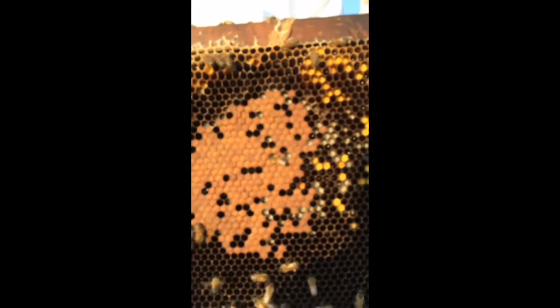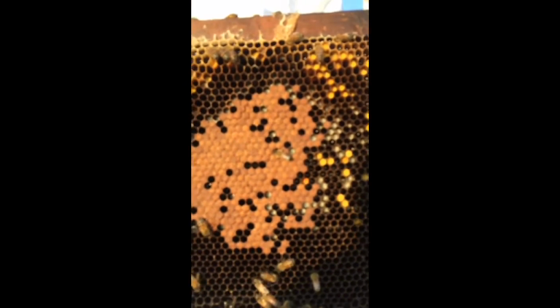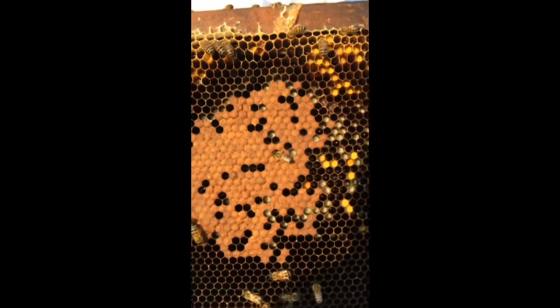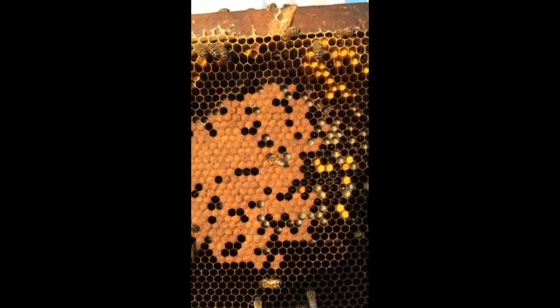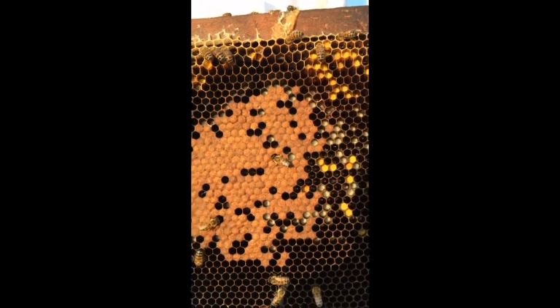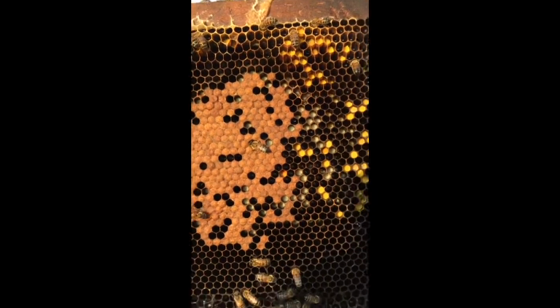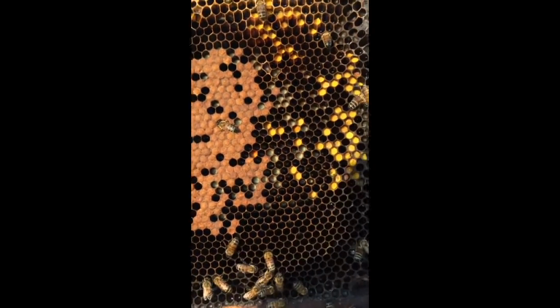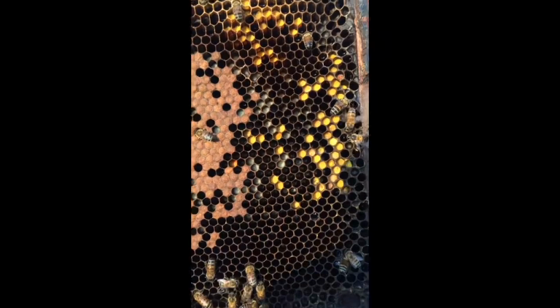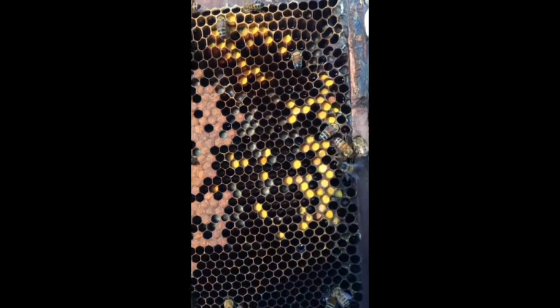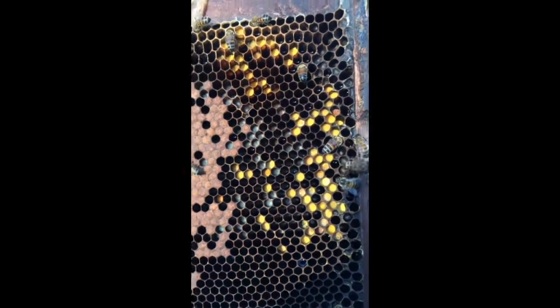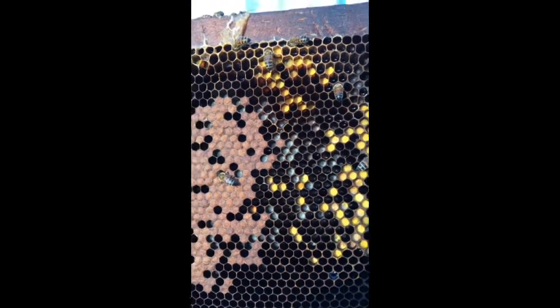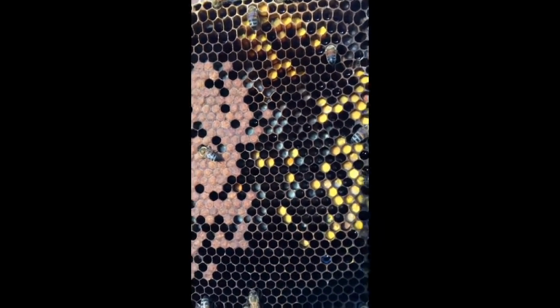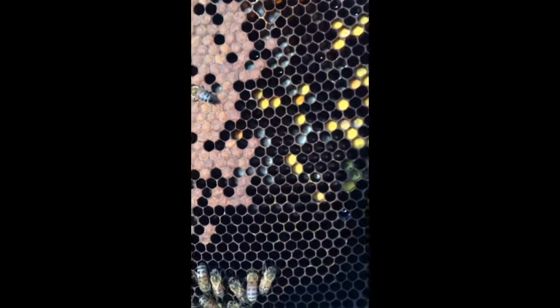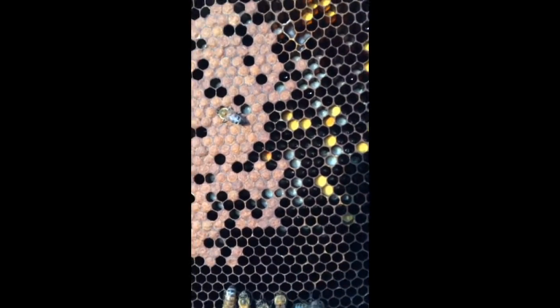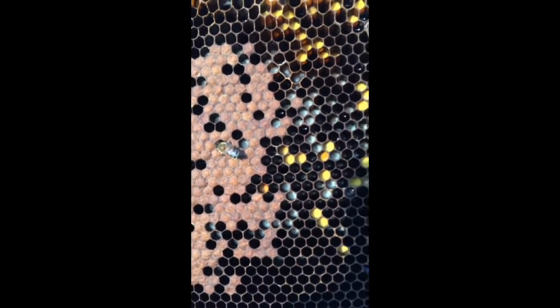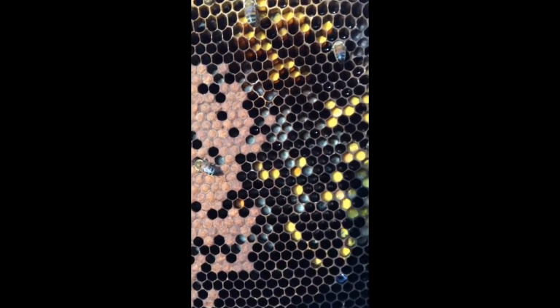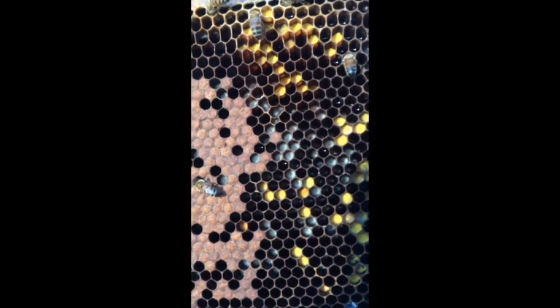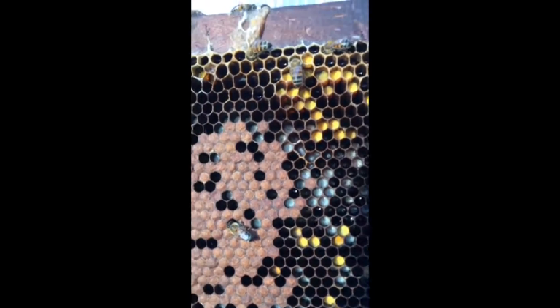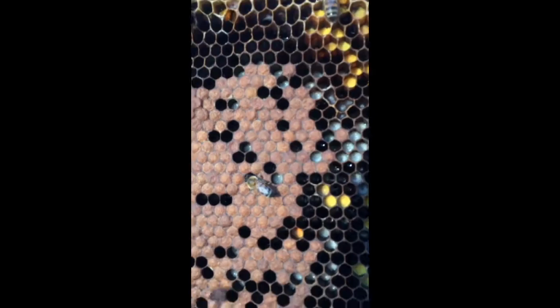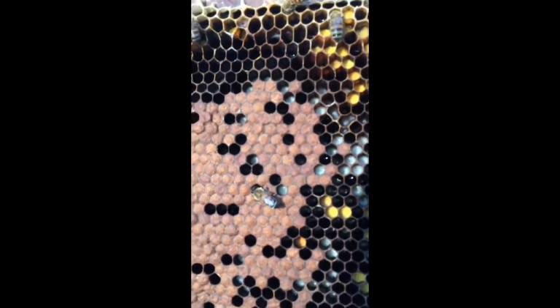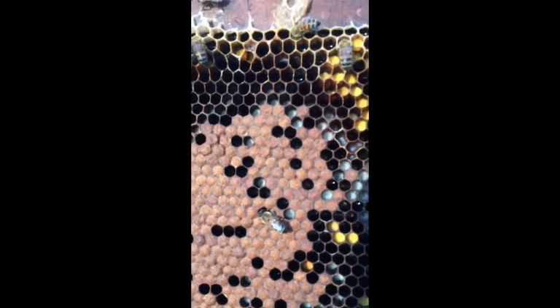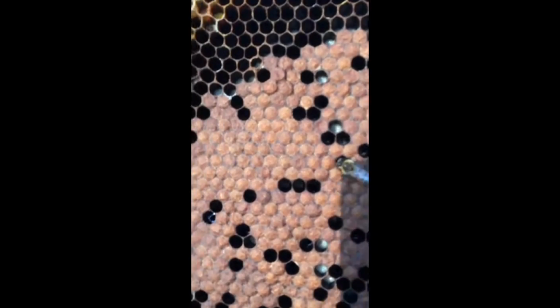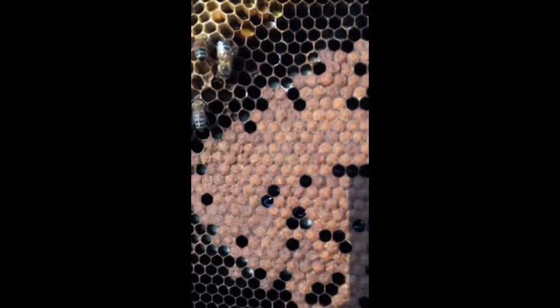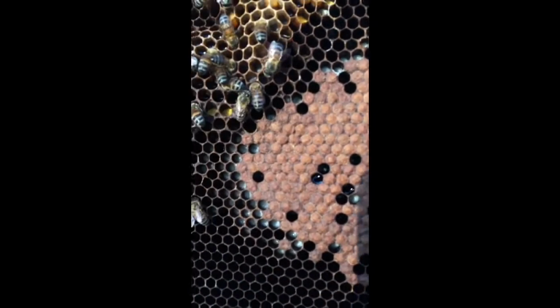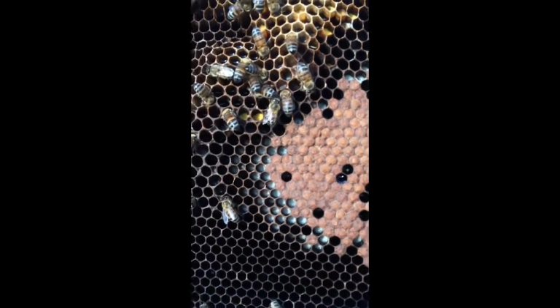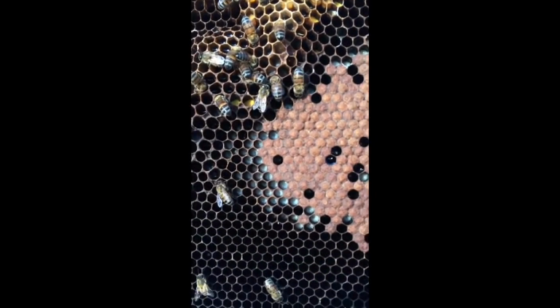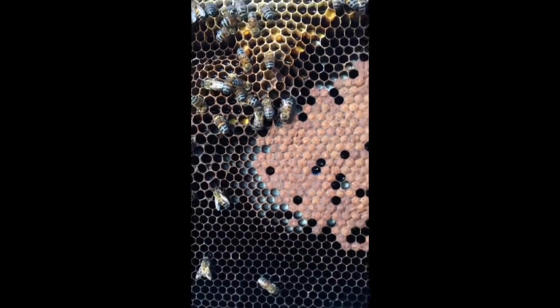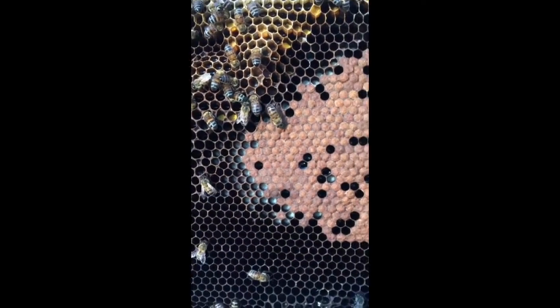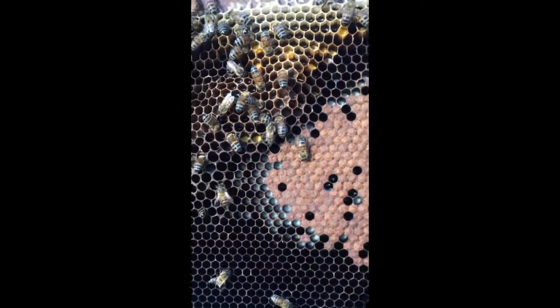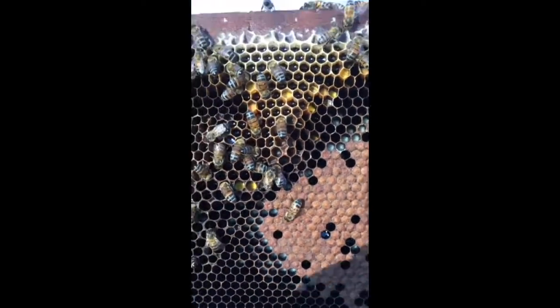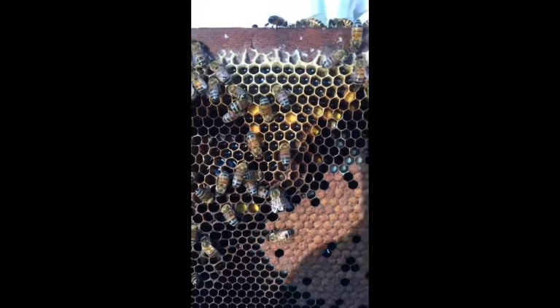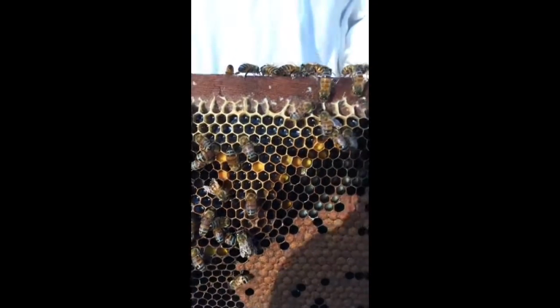This is the cook swarm. These white things there are brood — these little caps are where there are bees that are developing. So basically it looks like they're working here.